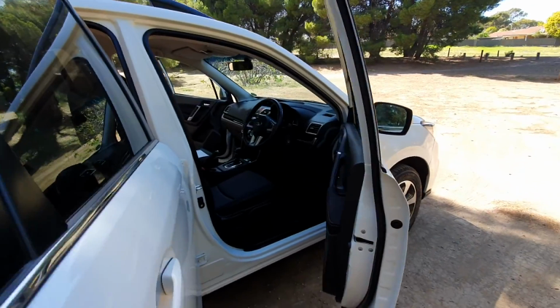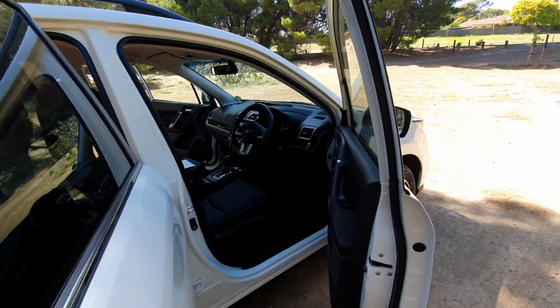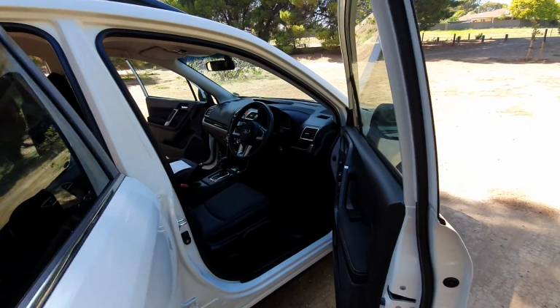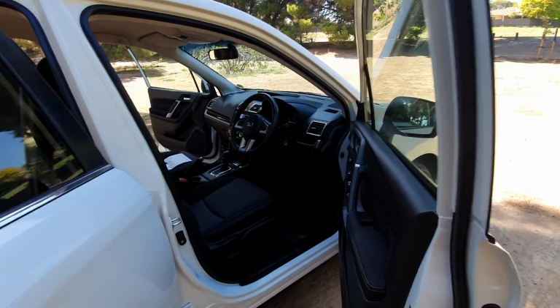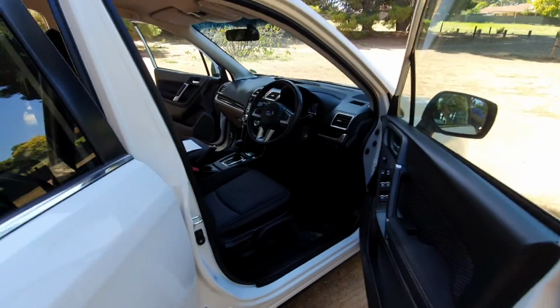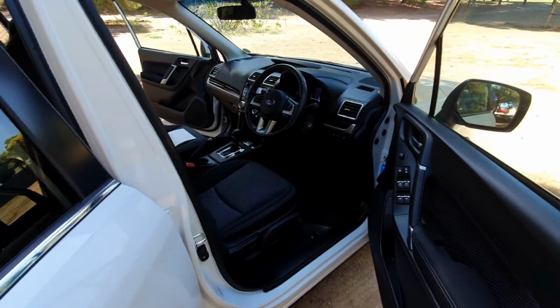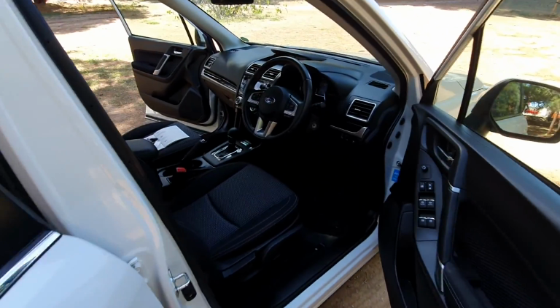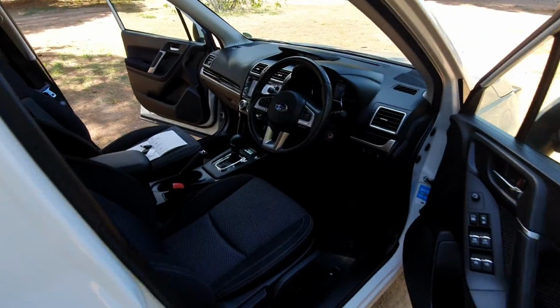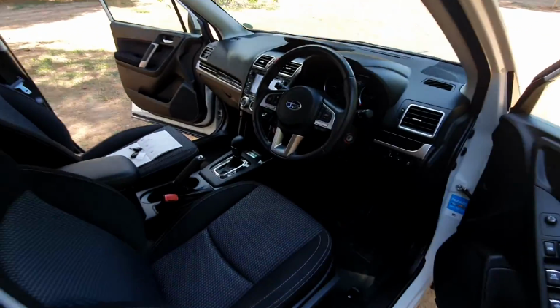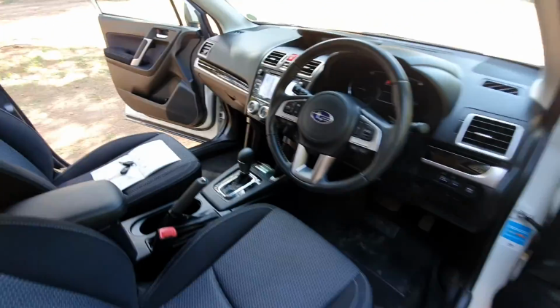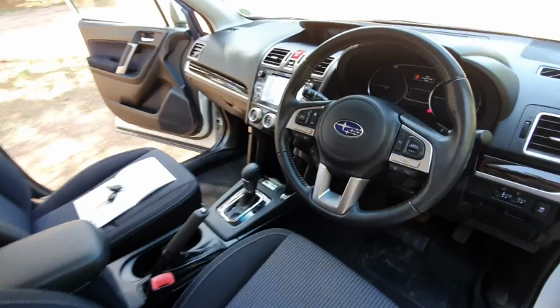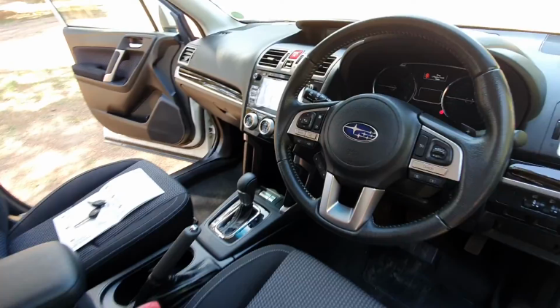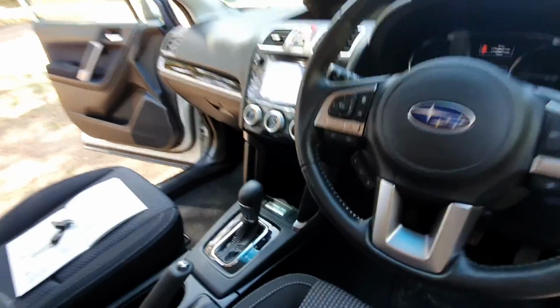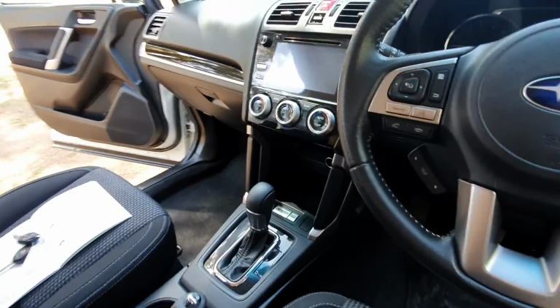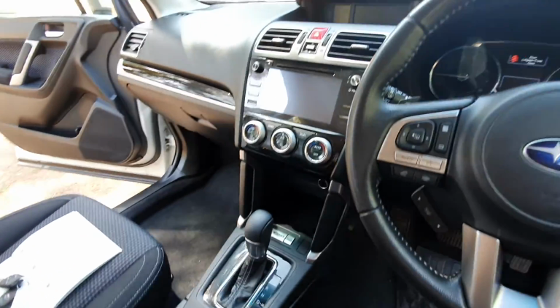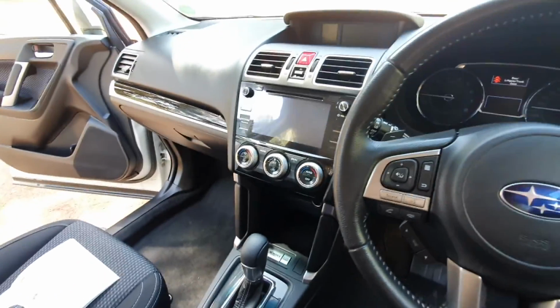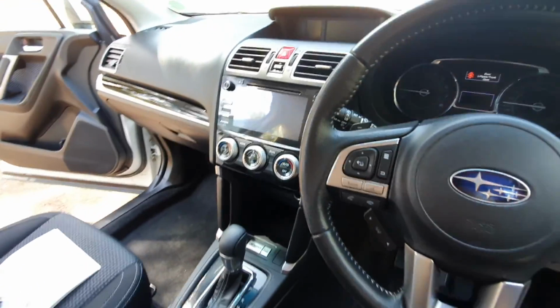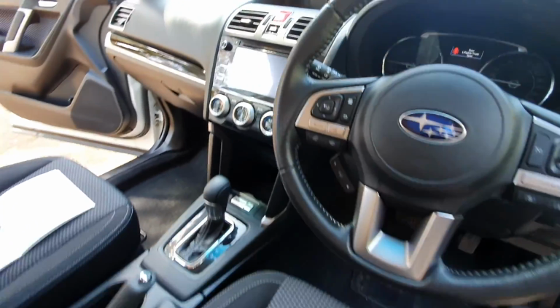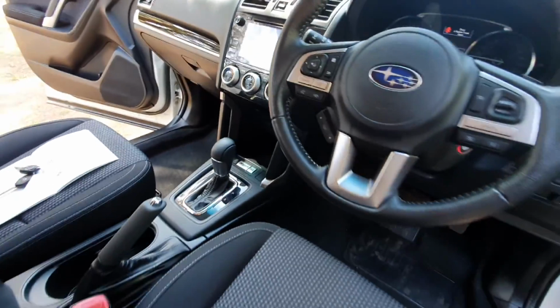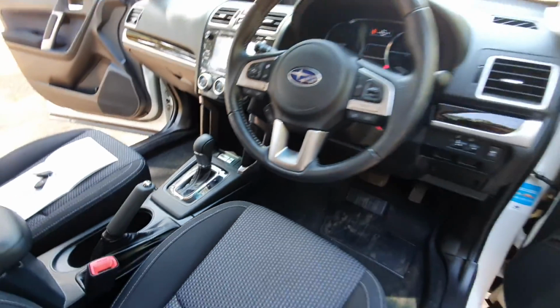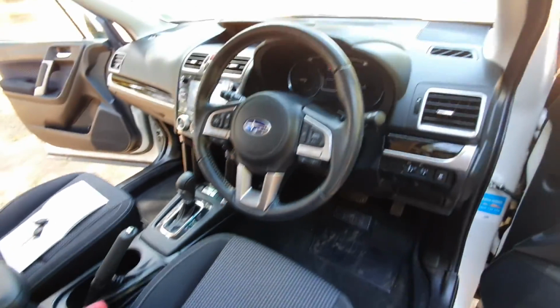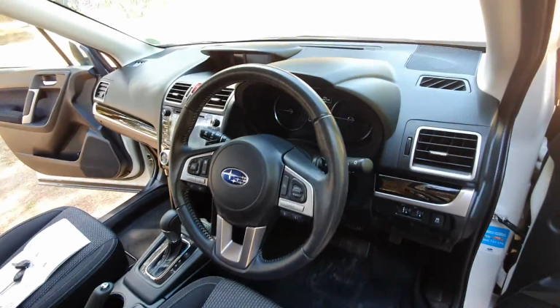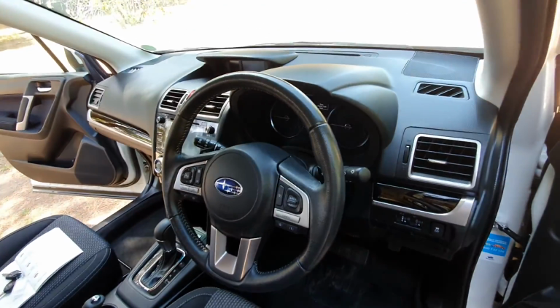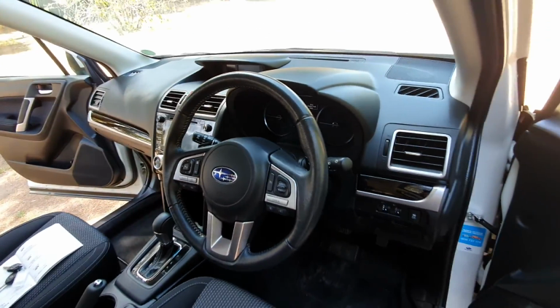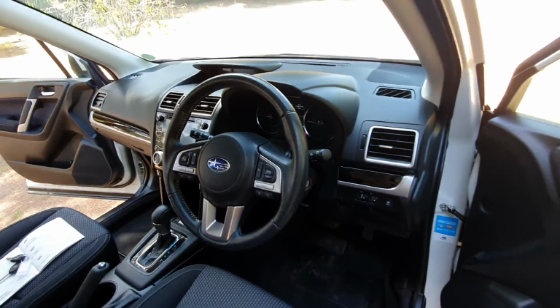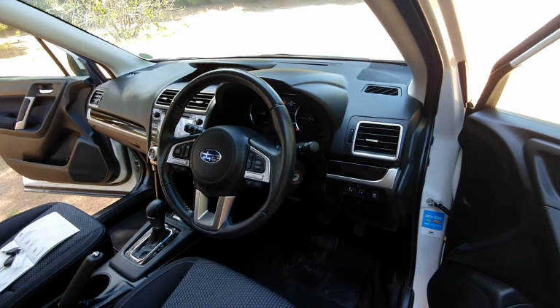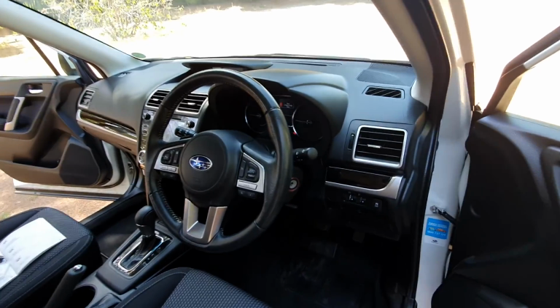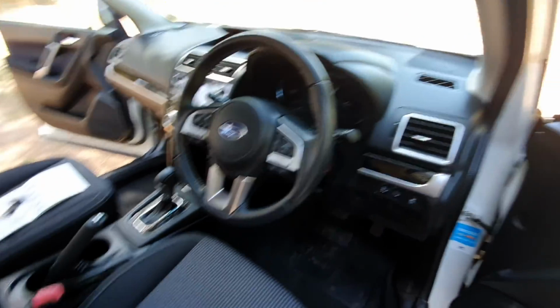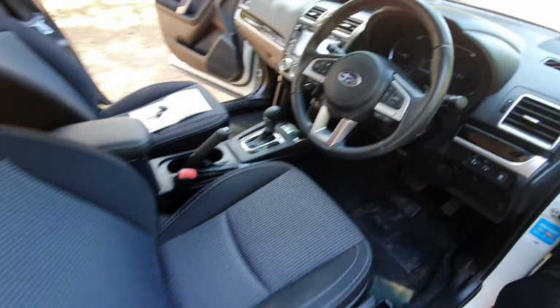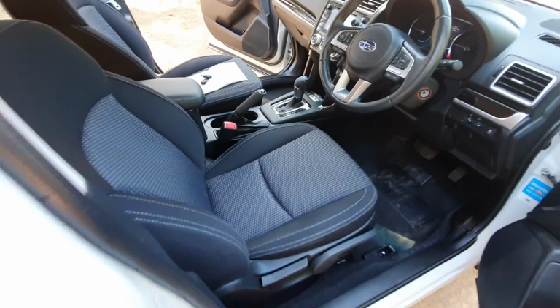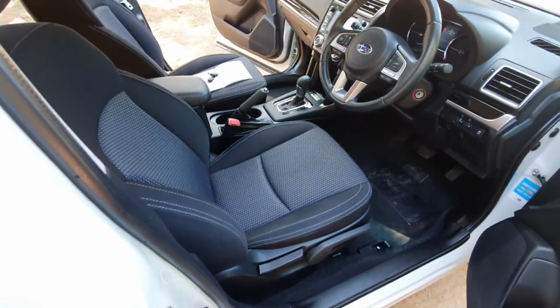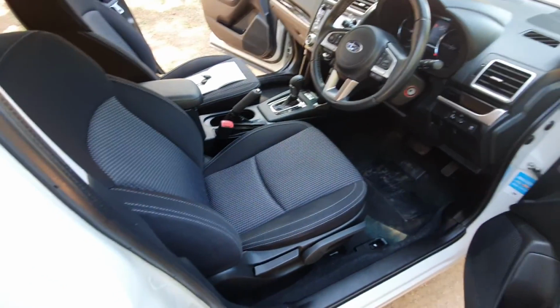Moving into the interior, beautiful well-kept interior, reversing camera, app support for the phones, very low kilometres on this one, everything looking immaculate.